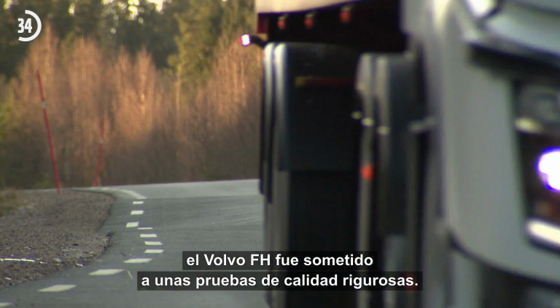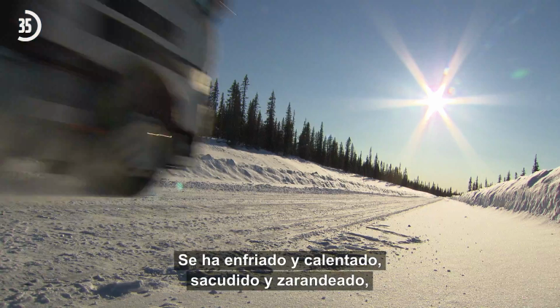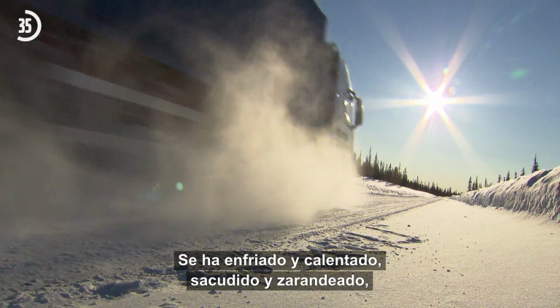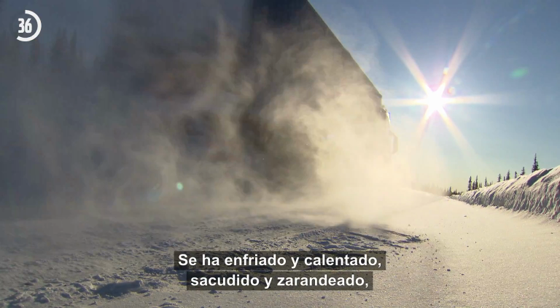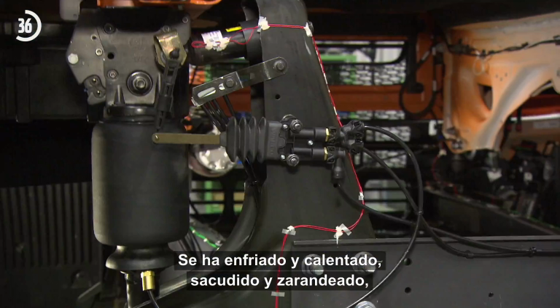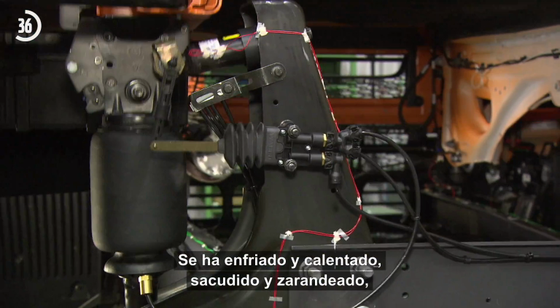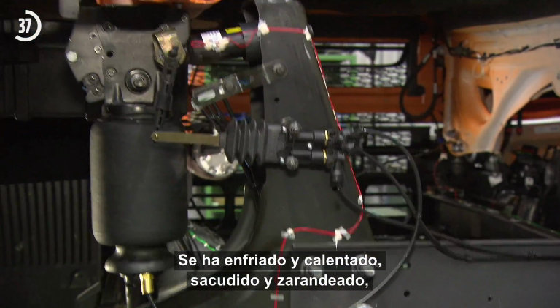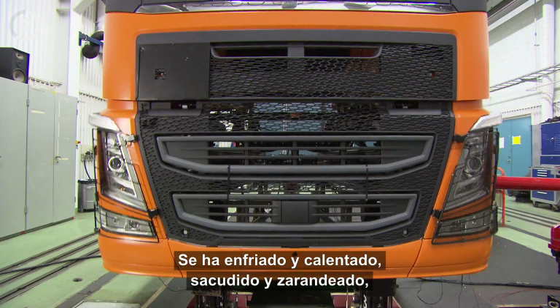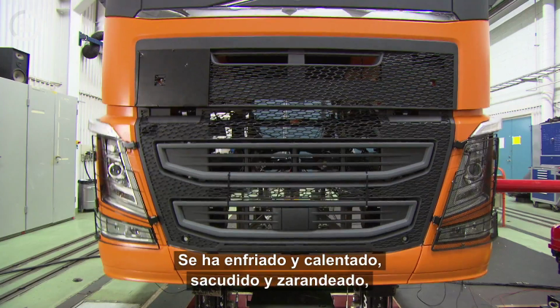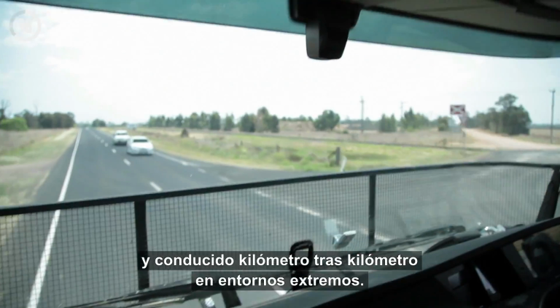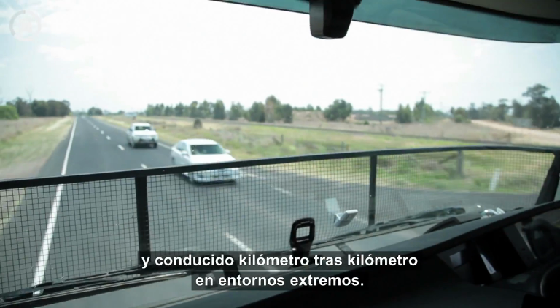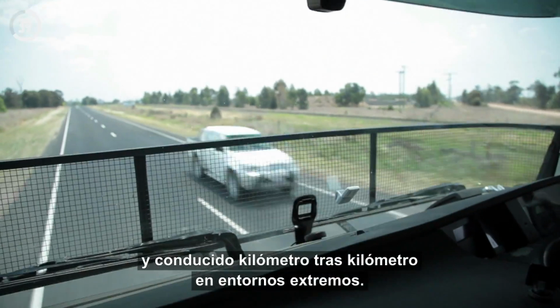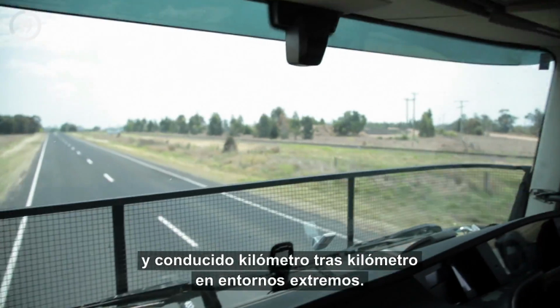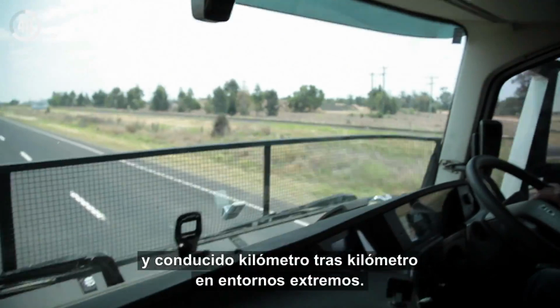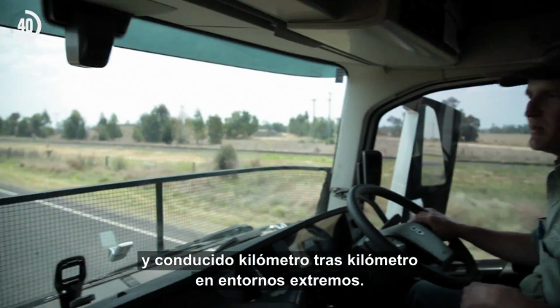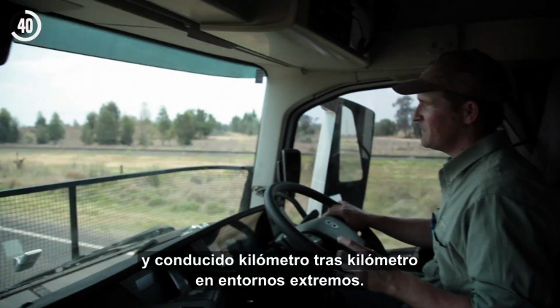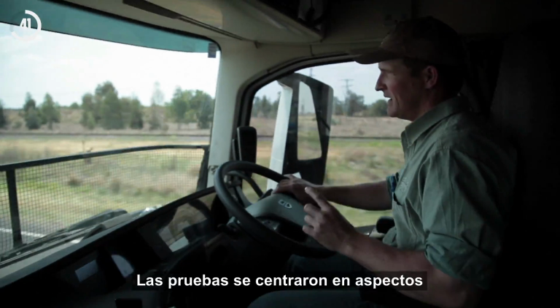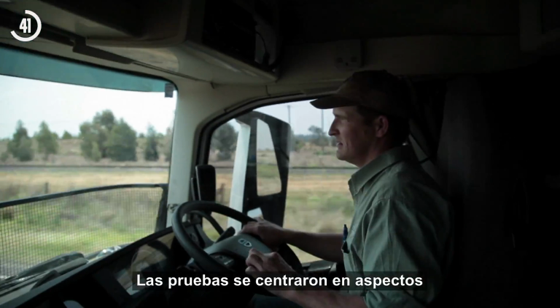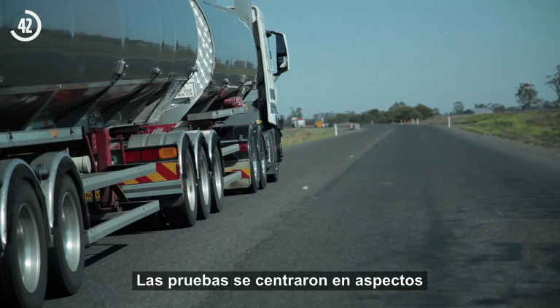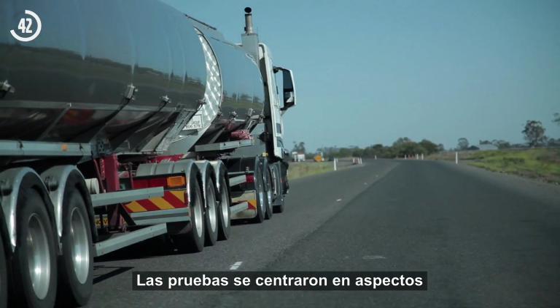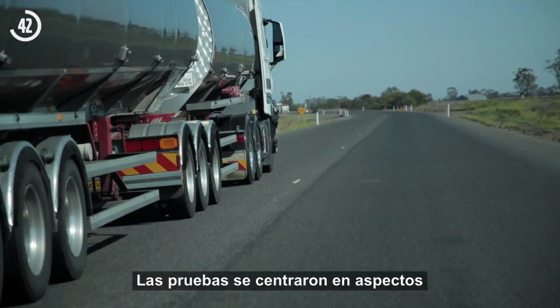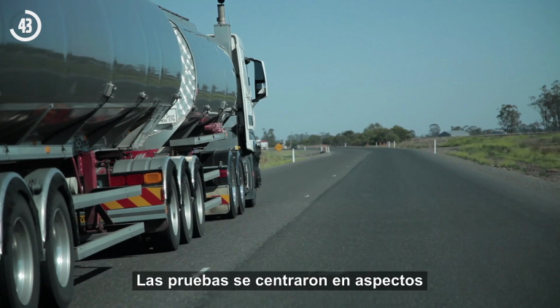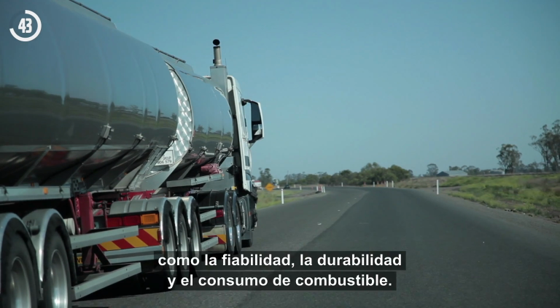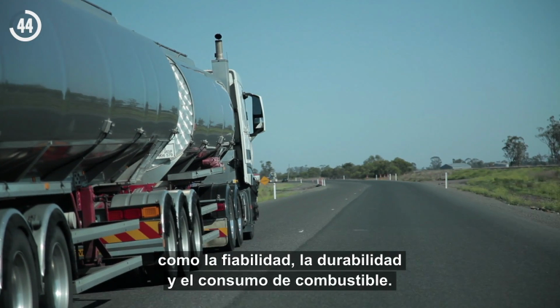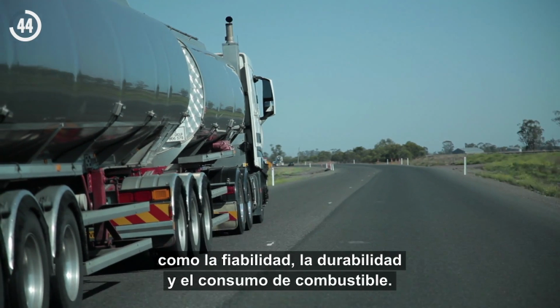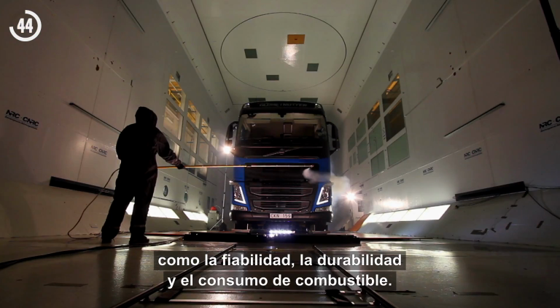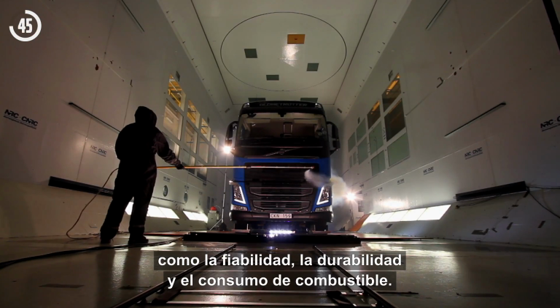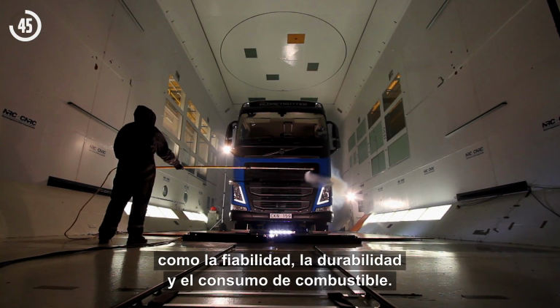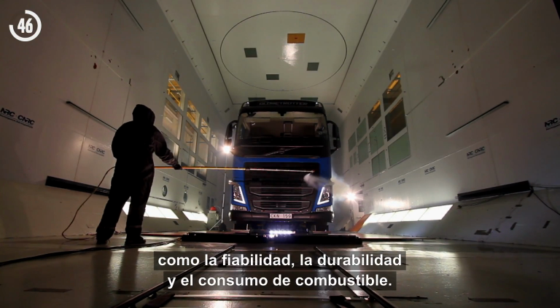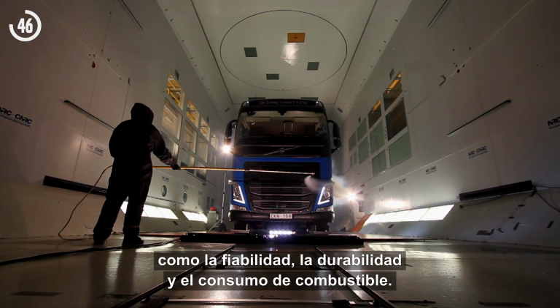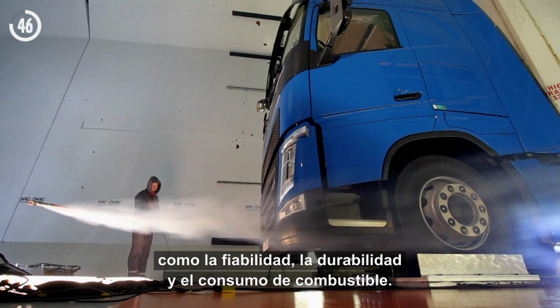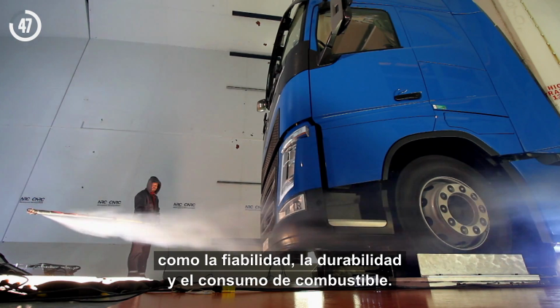It has been cooled and heated, shaken and thrown around, driven for mile after mile in extreme environments. The tests that were conducted focused on areas such as the truck's reliability, durability, and fuel consumption.